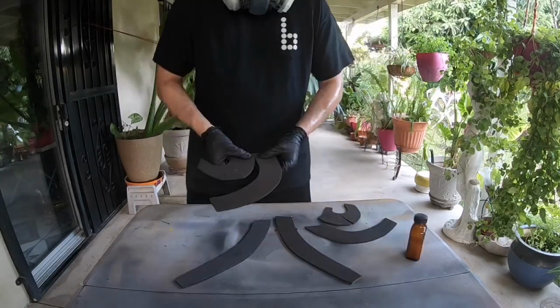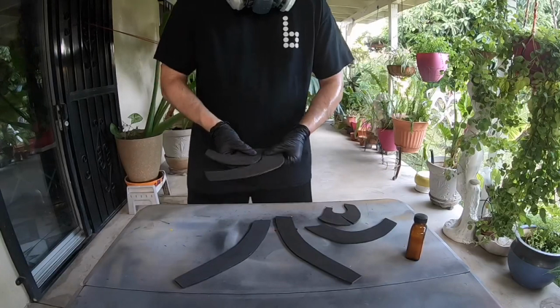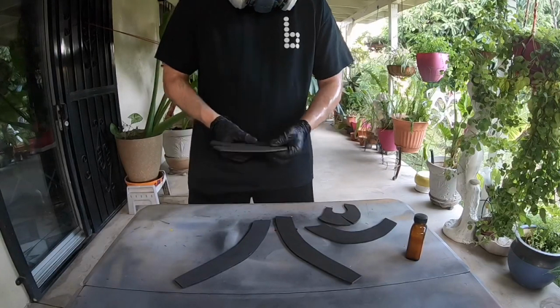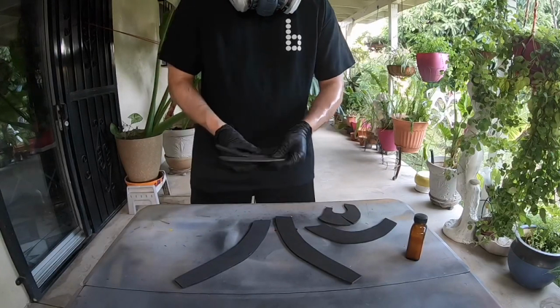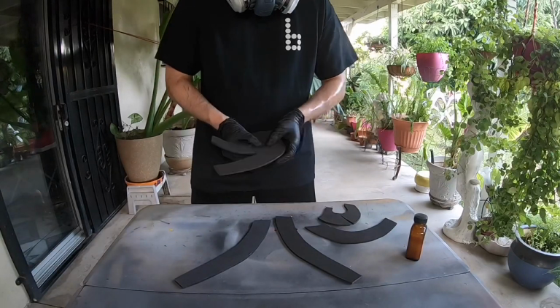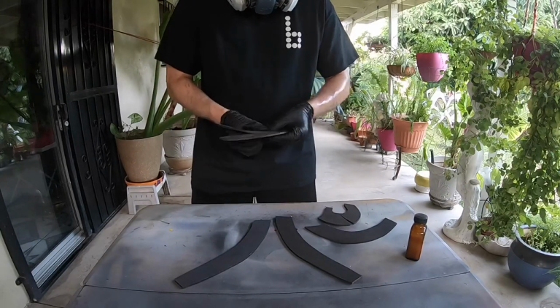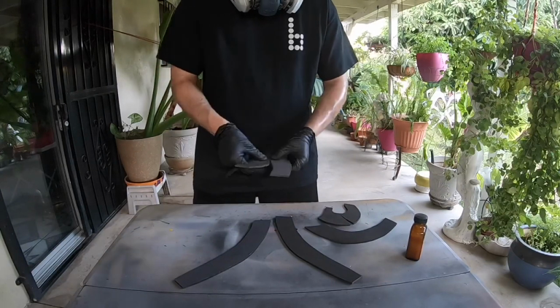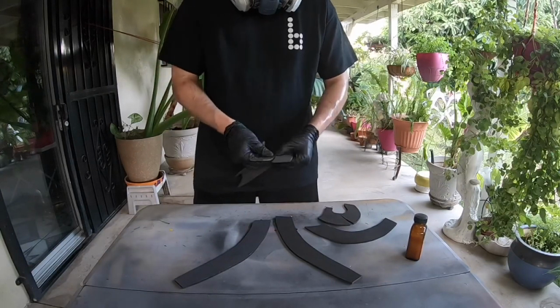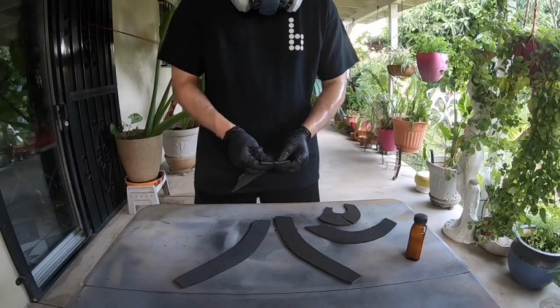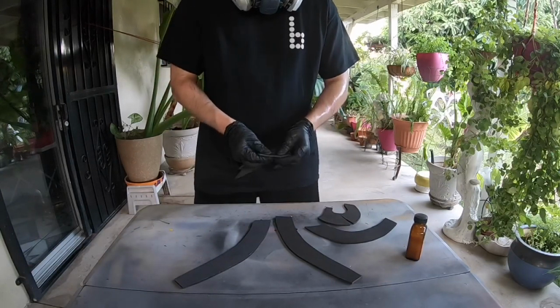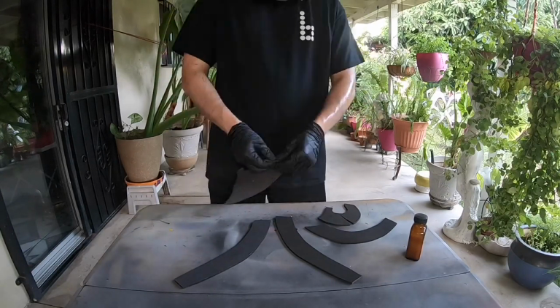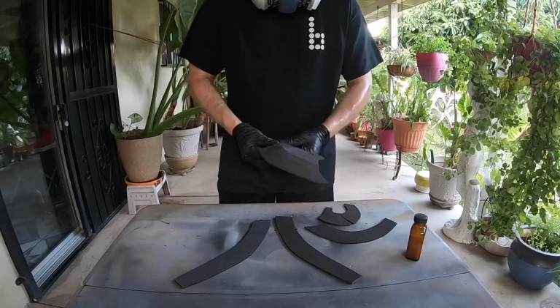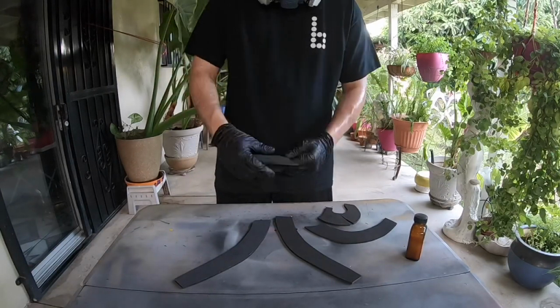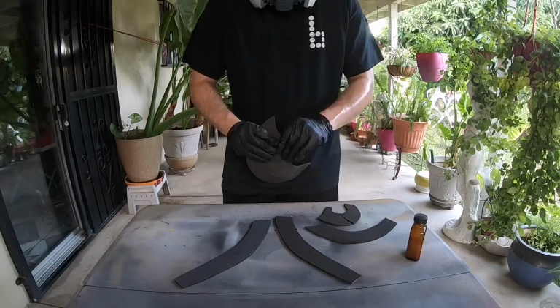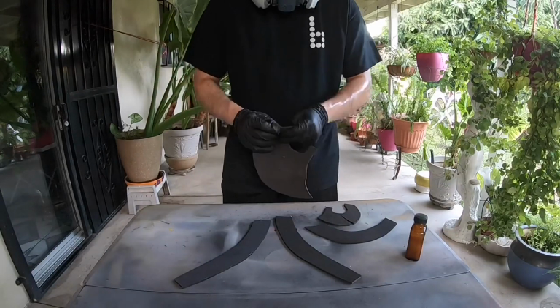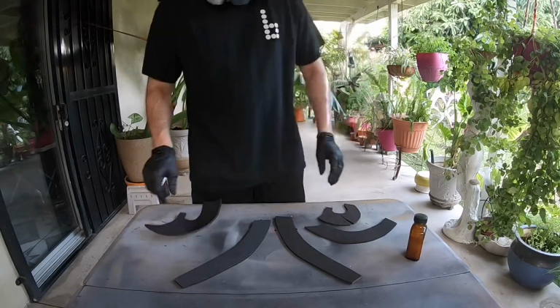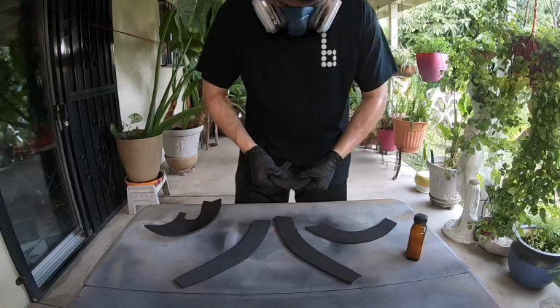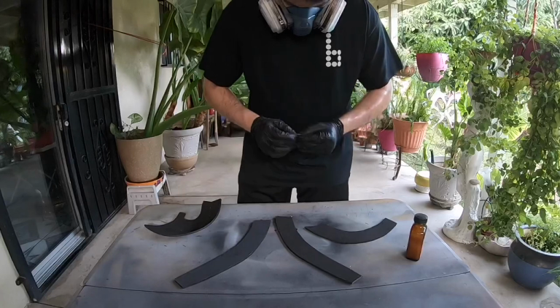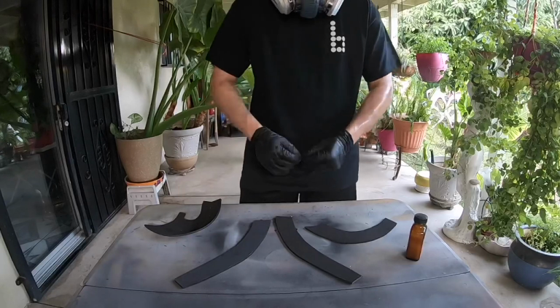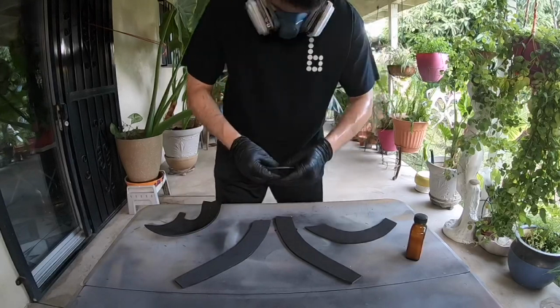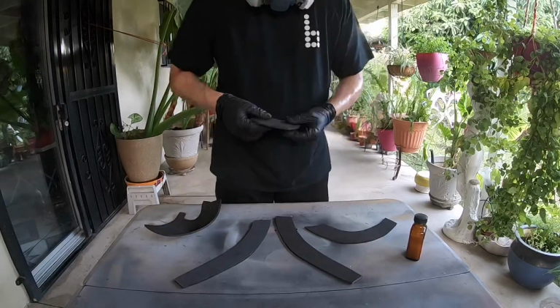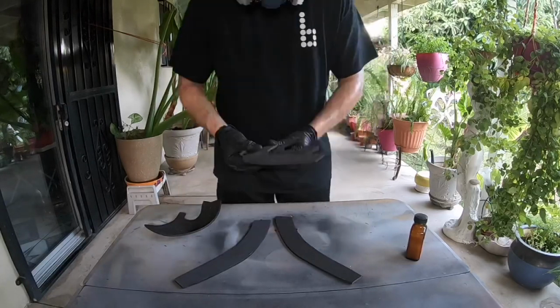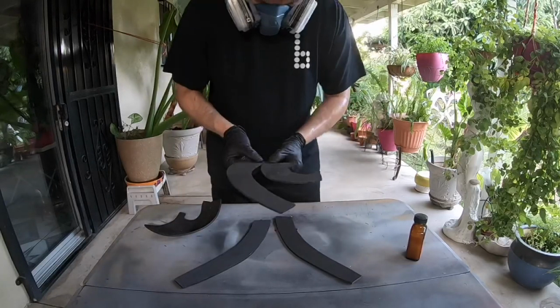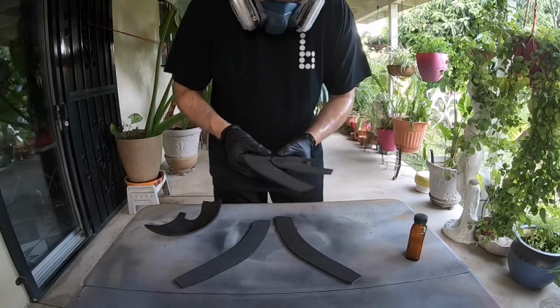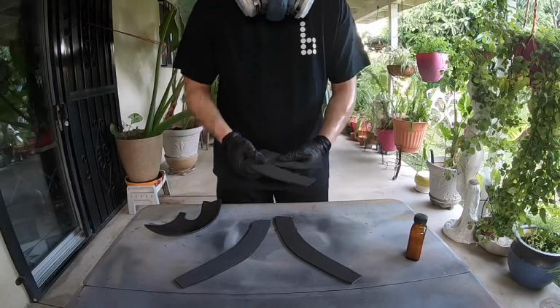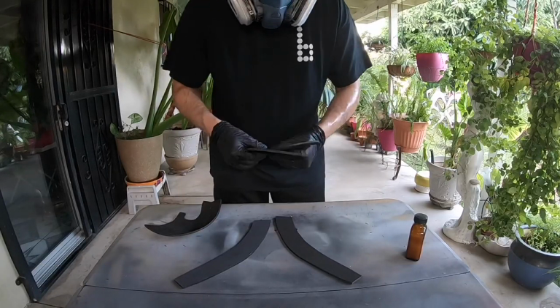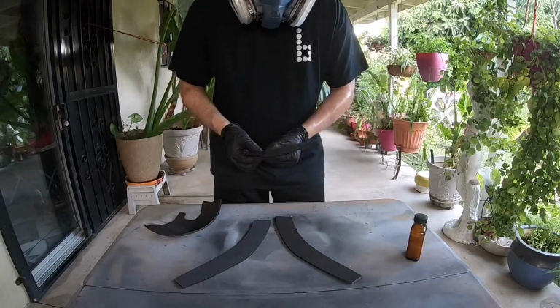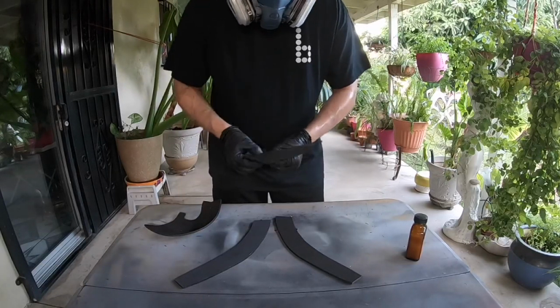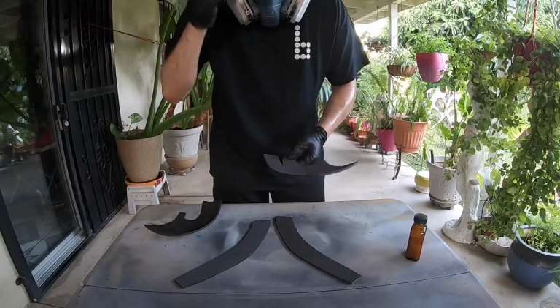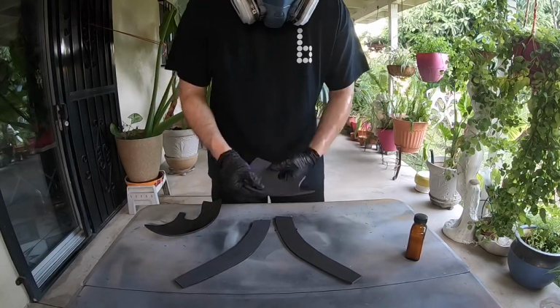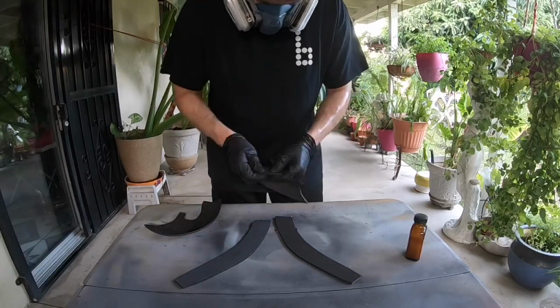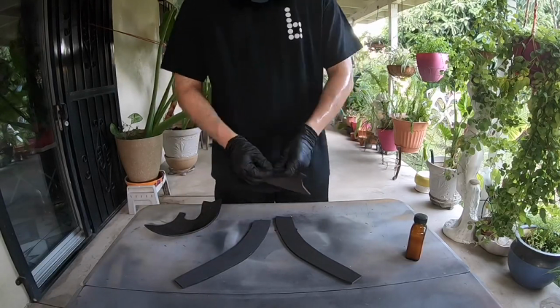Be patient with this. Don't rush this or else that skull's gonna be super uneven. It's 6 pieces in total for the headpiece, so I'm gluing them together two by two.